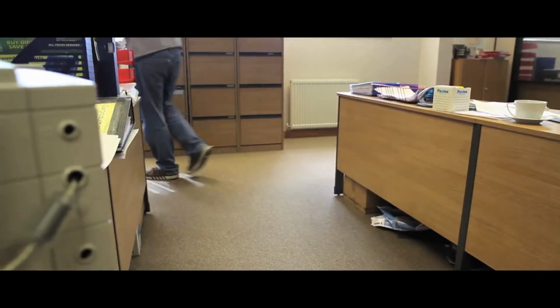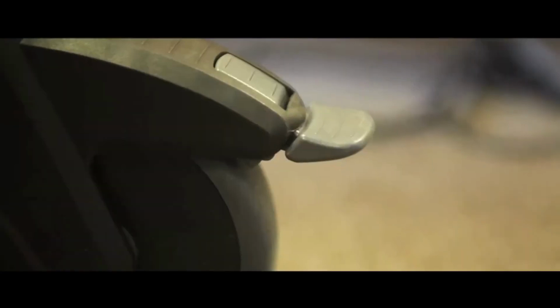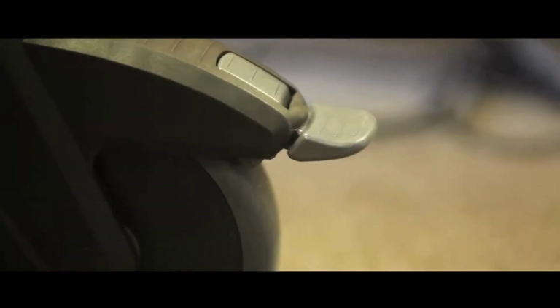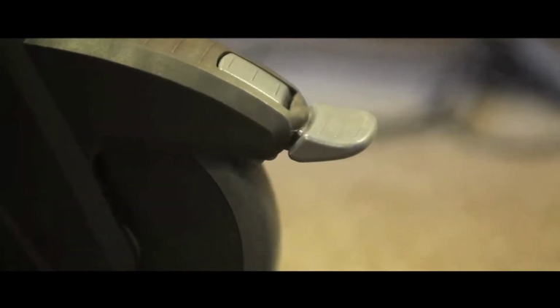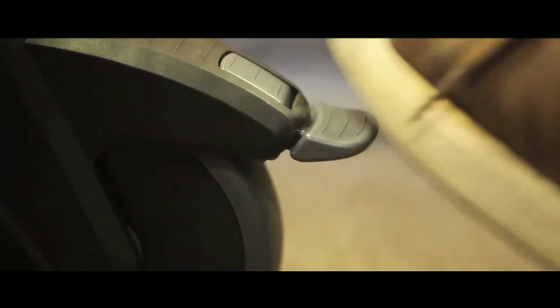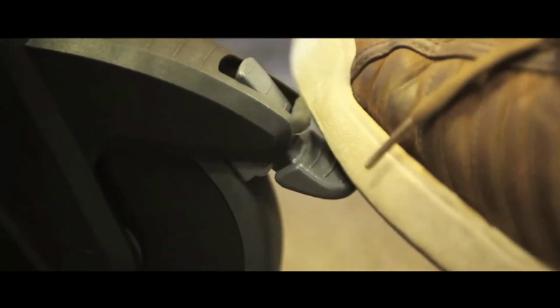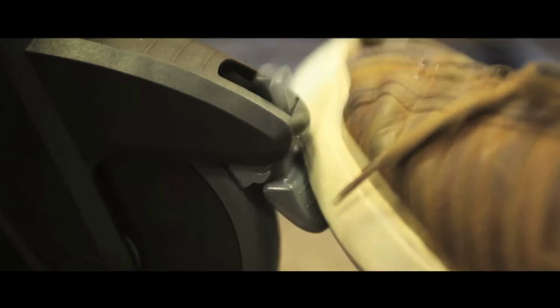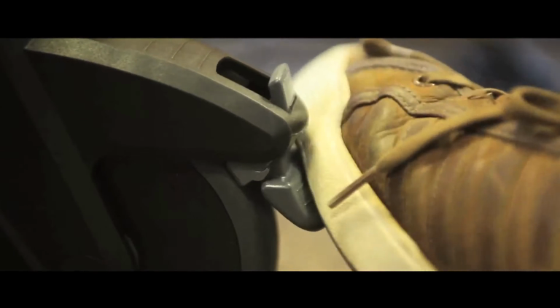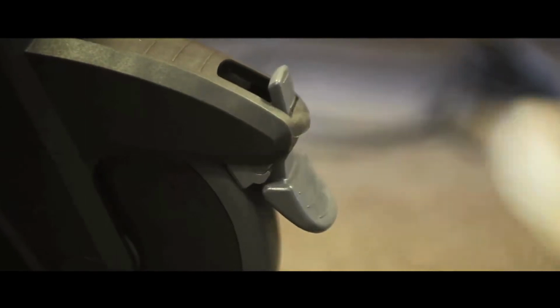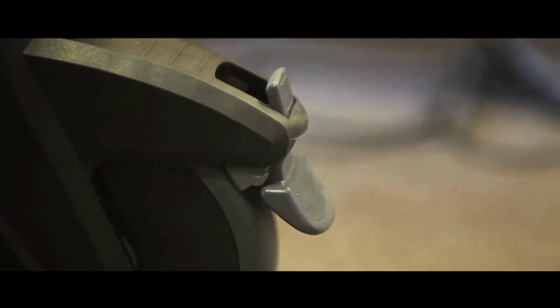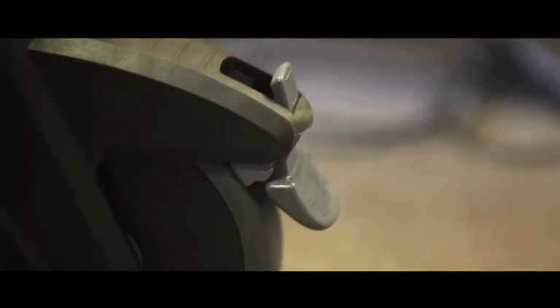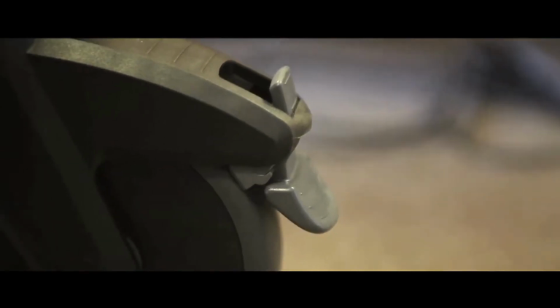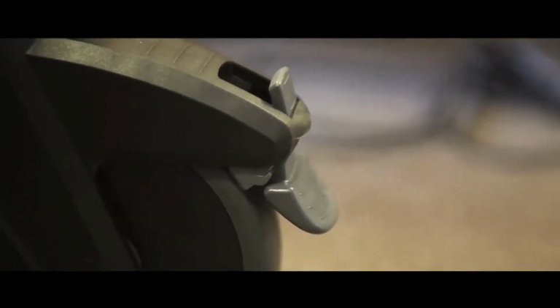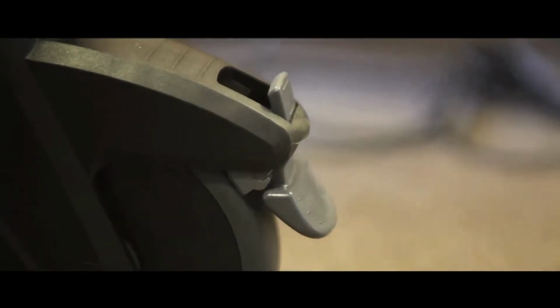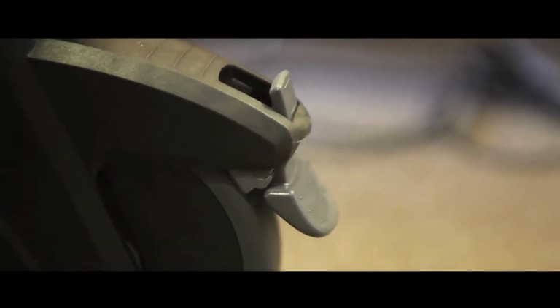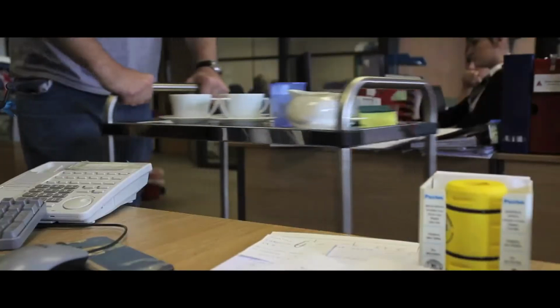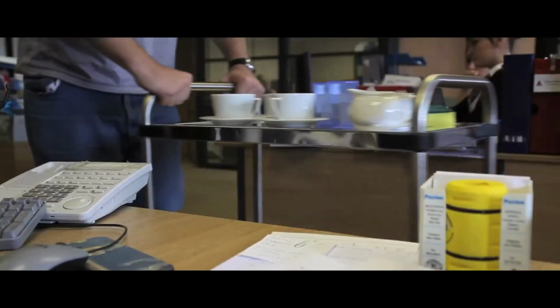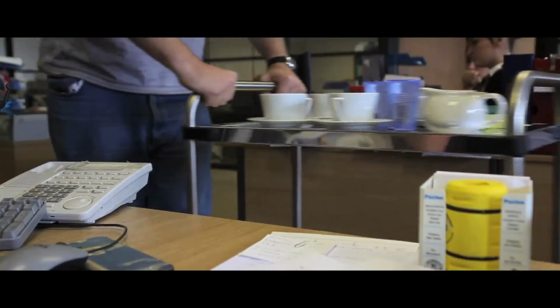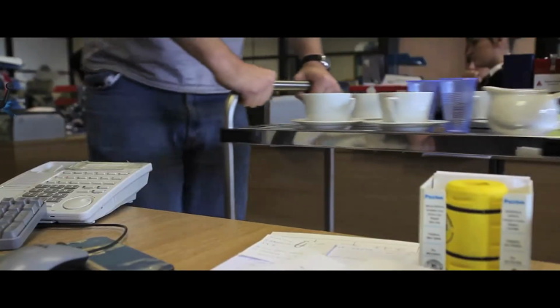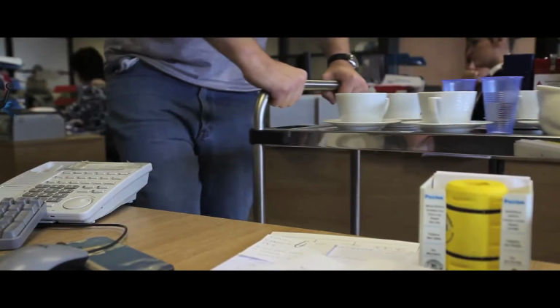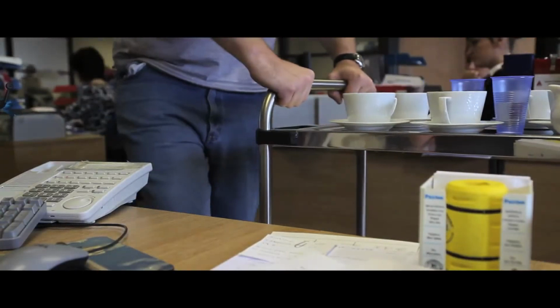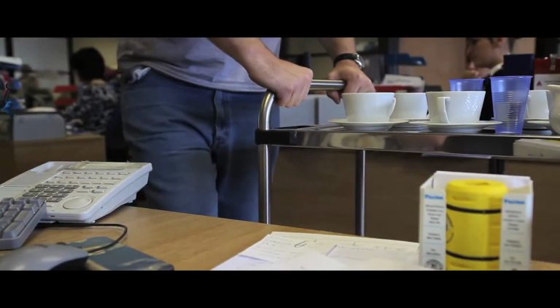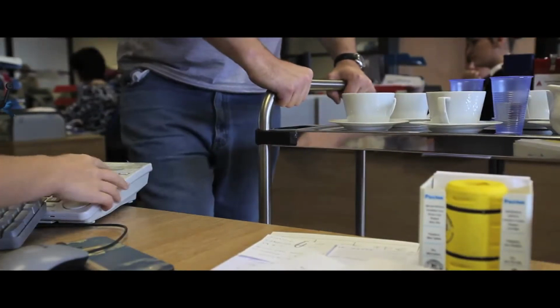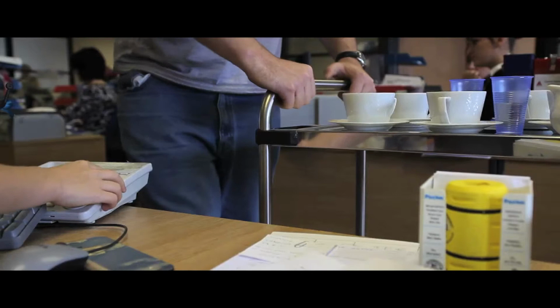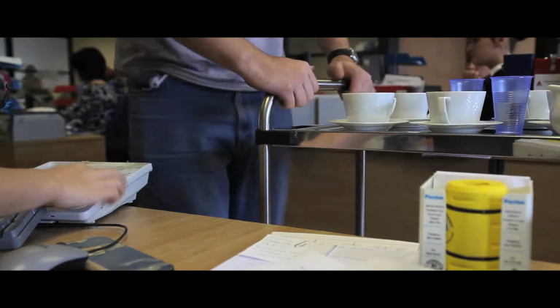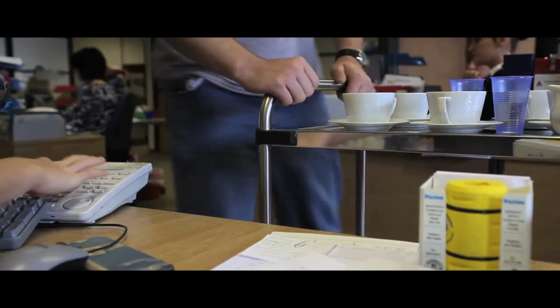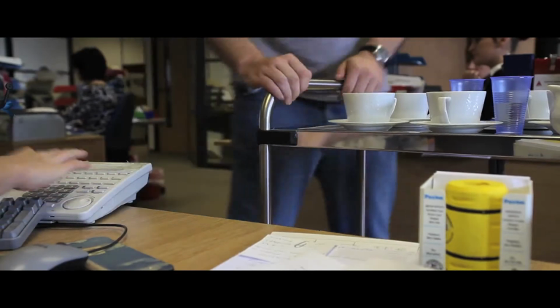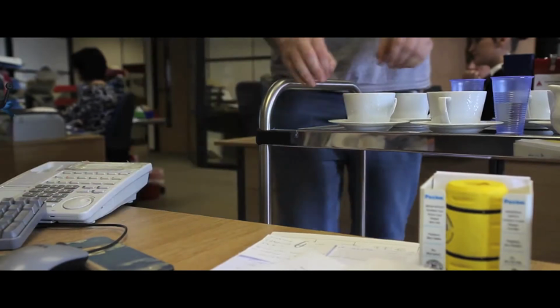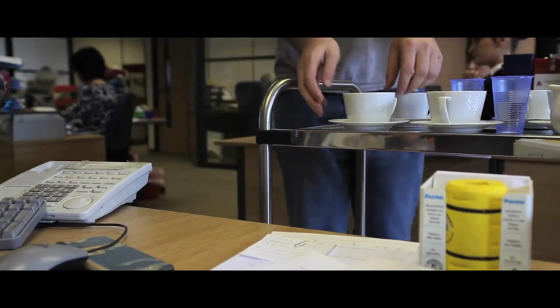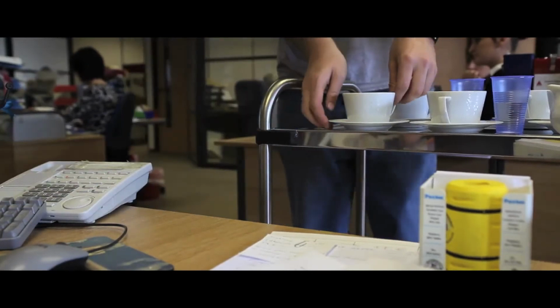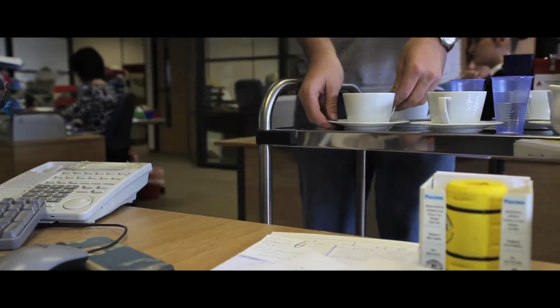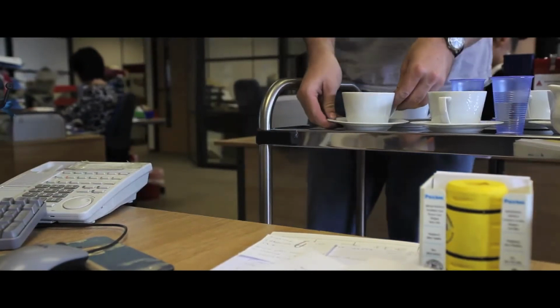Their braked wheels comply with Euronorm standards, and they are ideal for canteens or any other environment that requires a stainless steel solution.